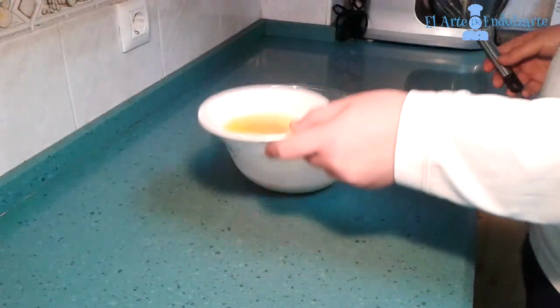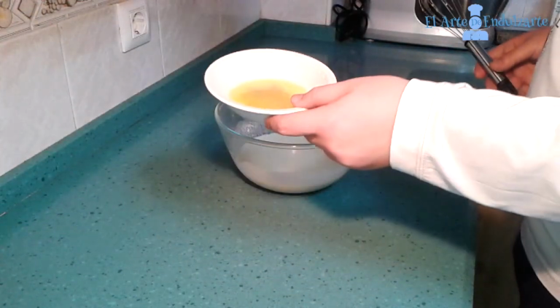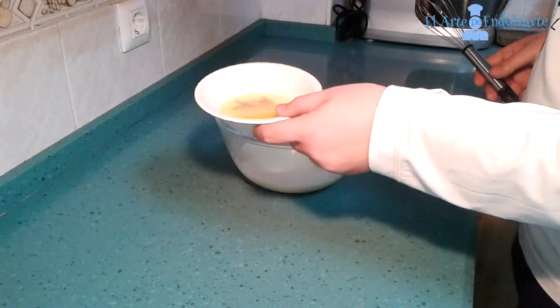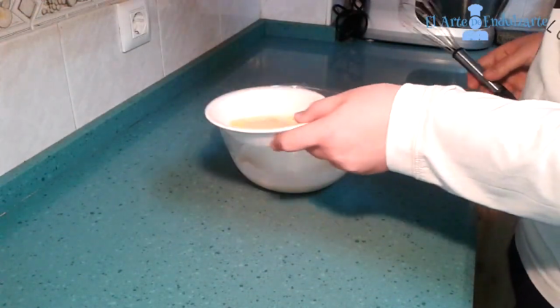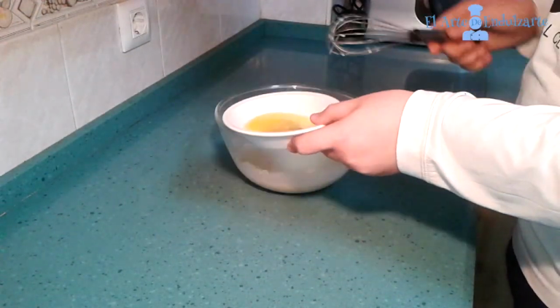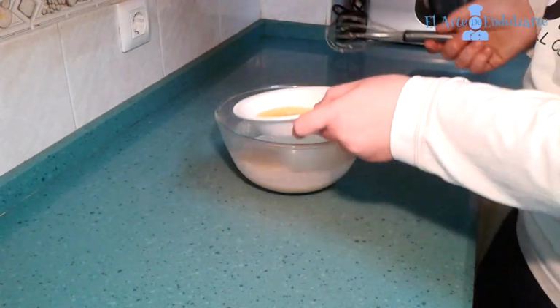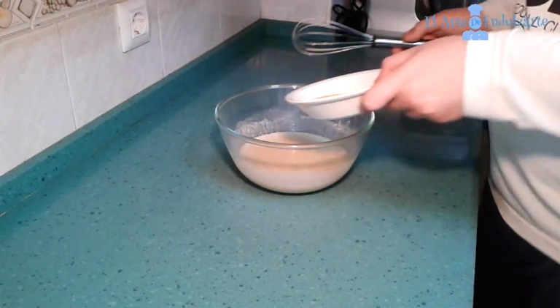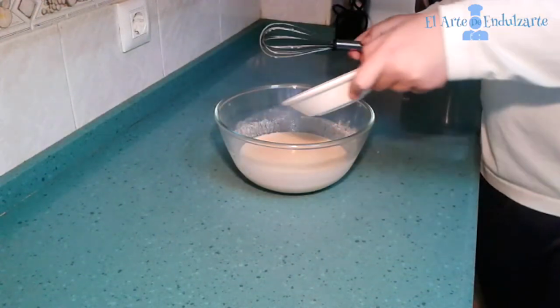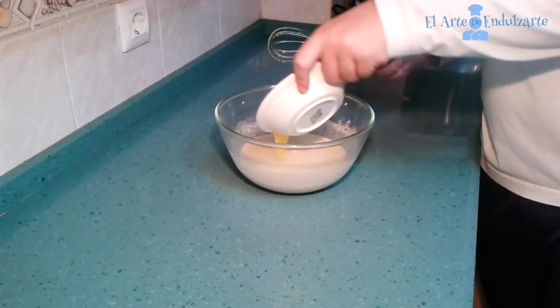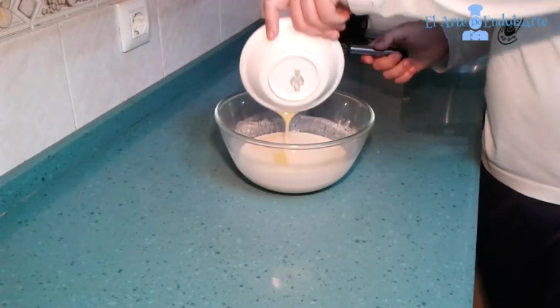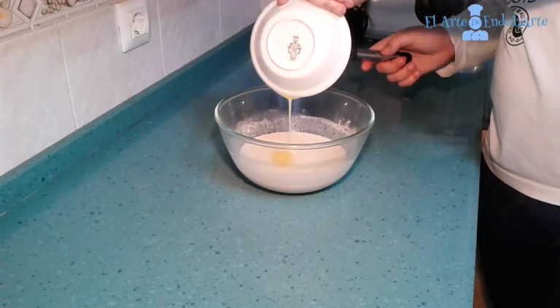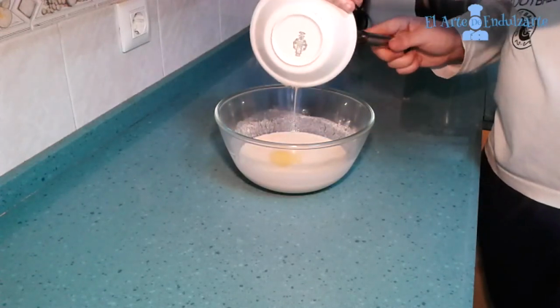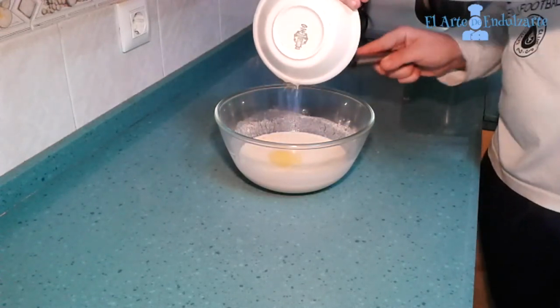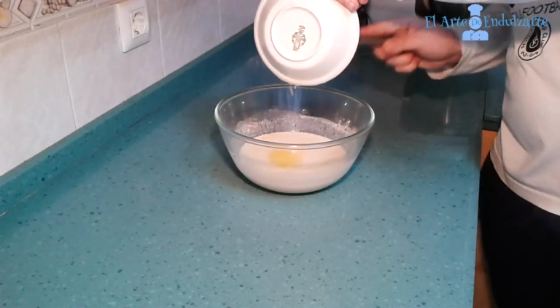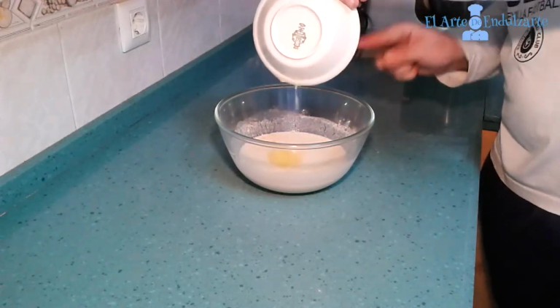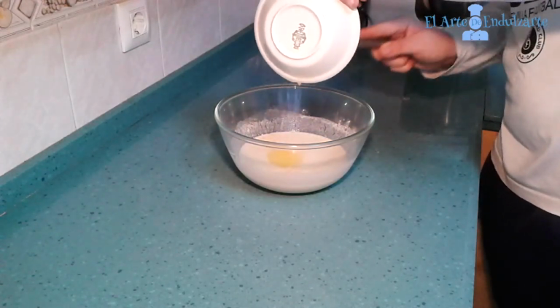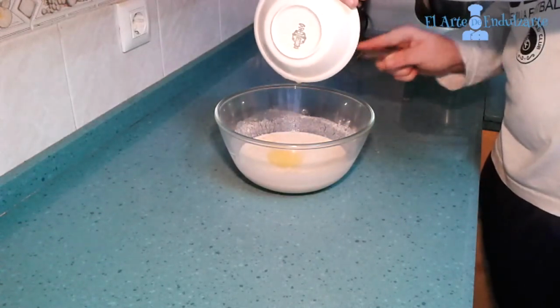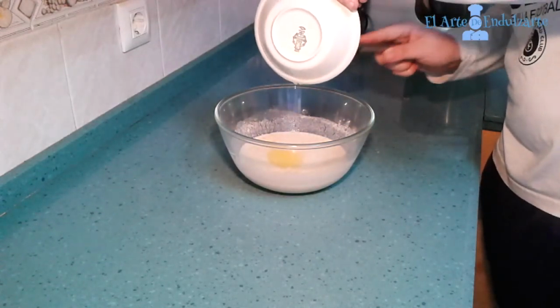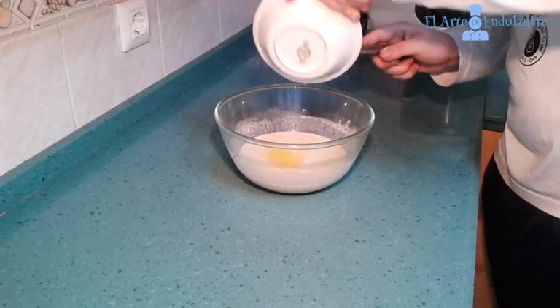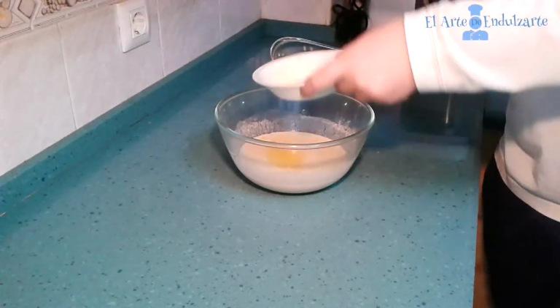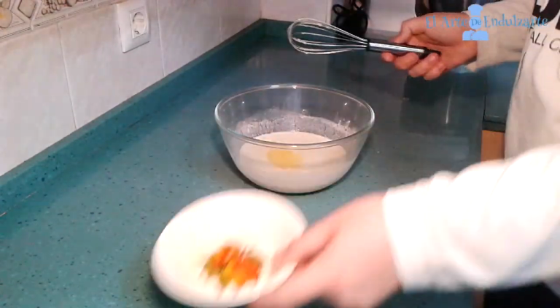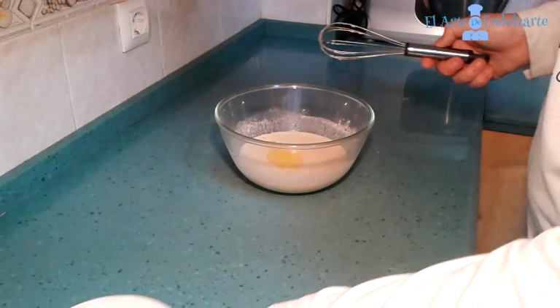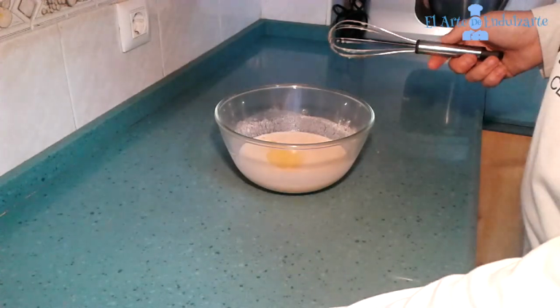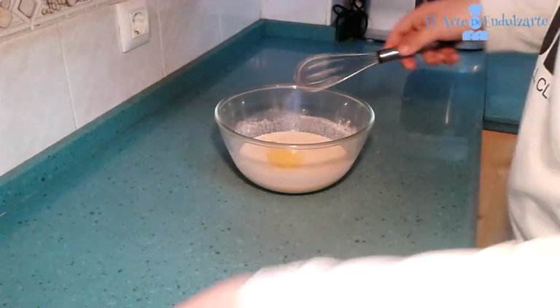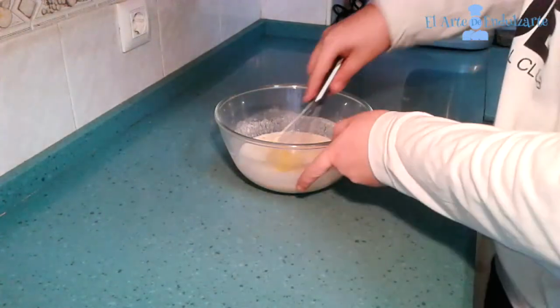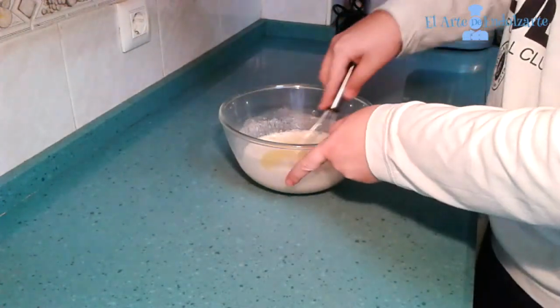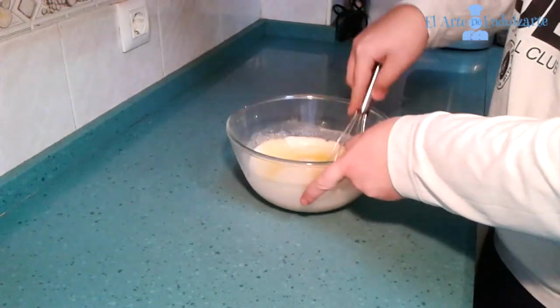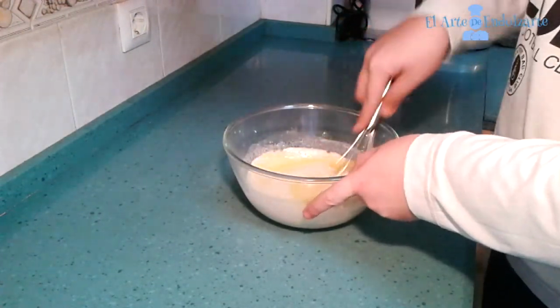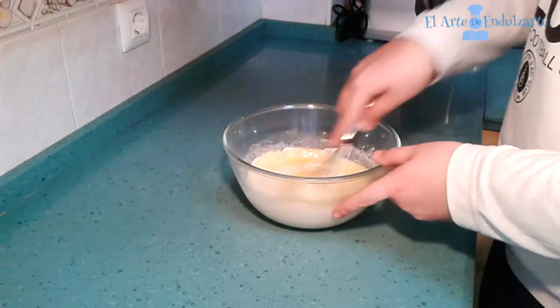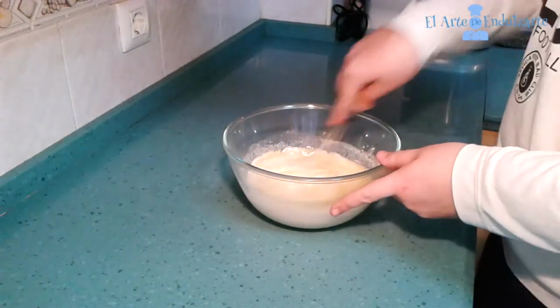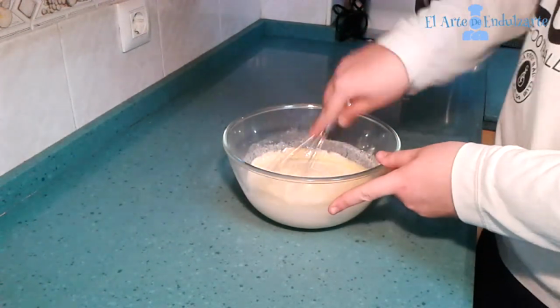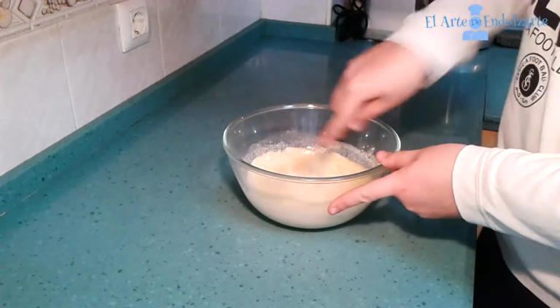After 30 minutes in the fridge, add the melted butter to the mixture. We have to melt the butter first. And now mix.